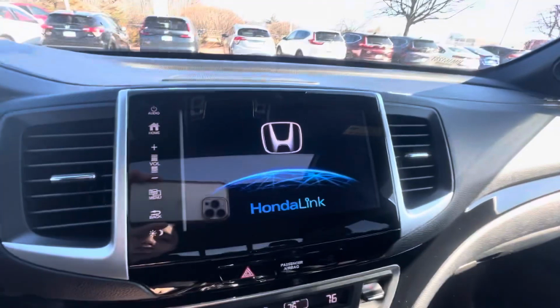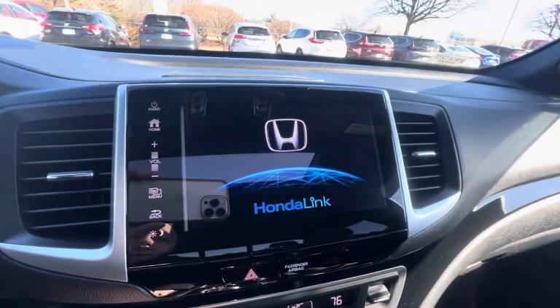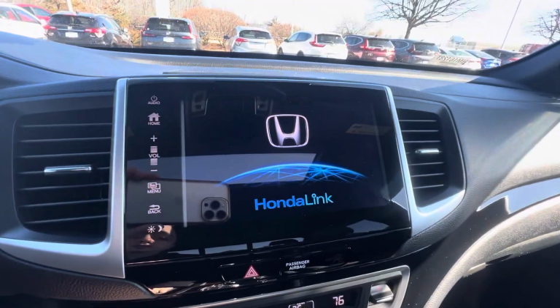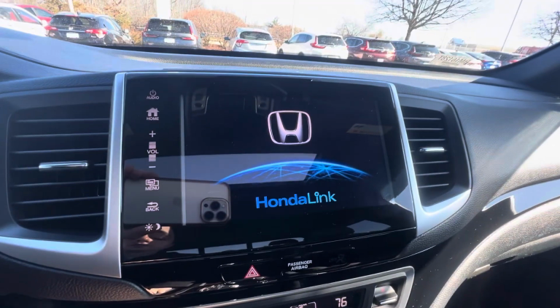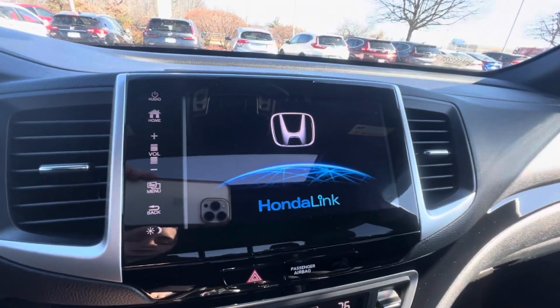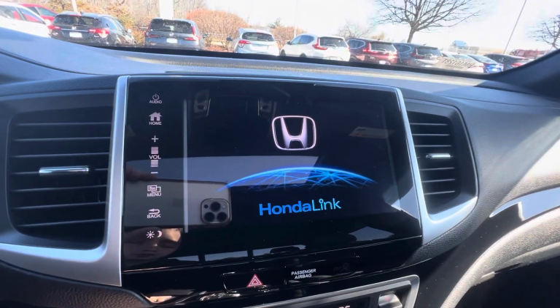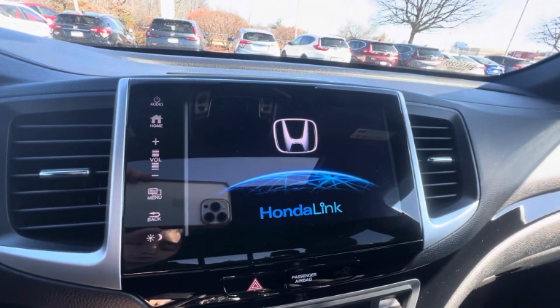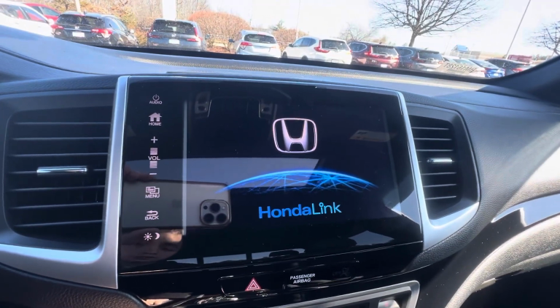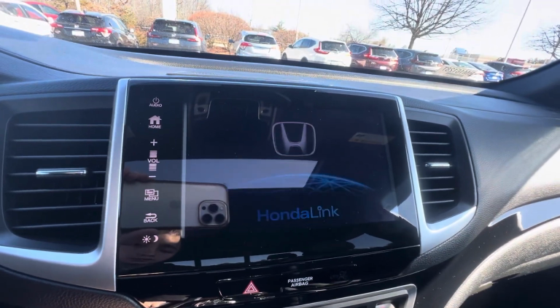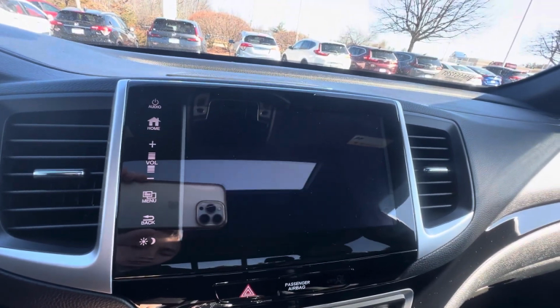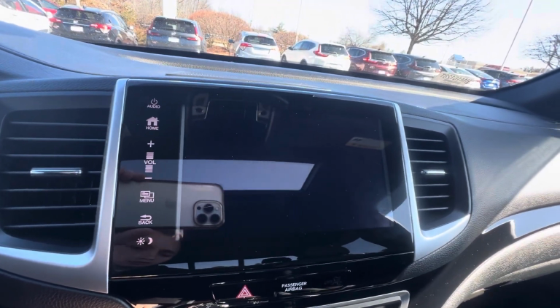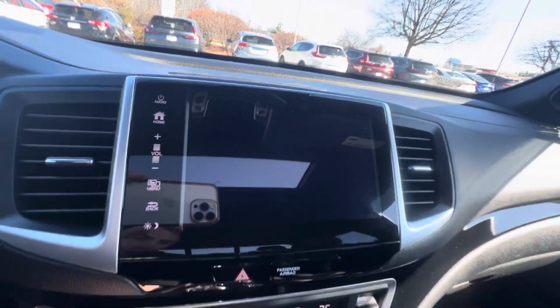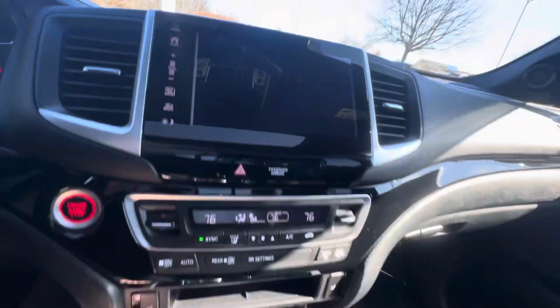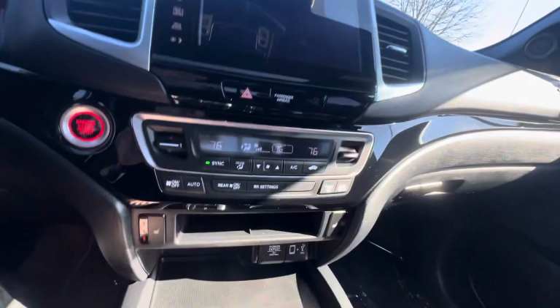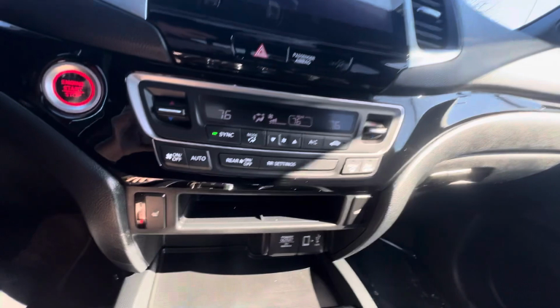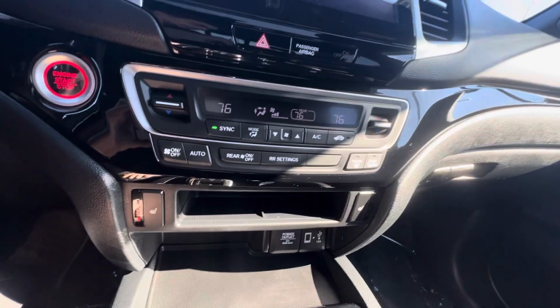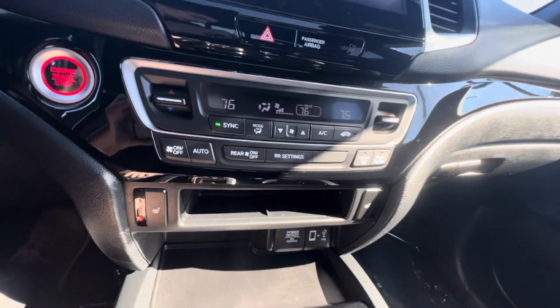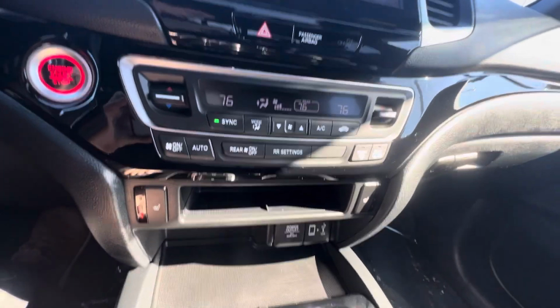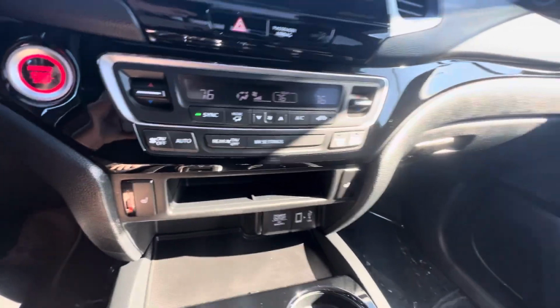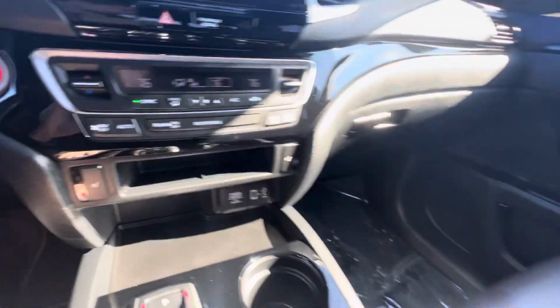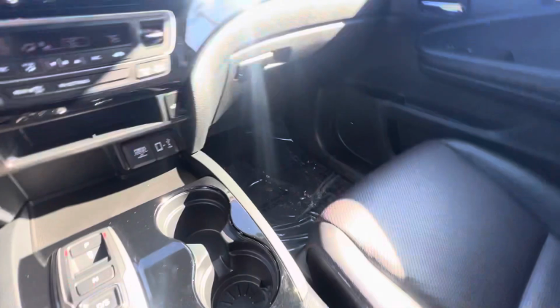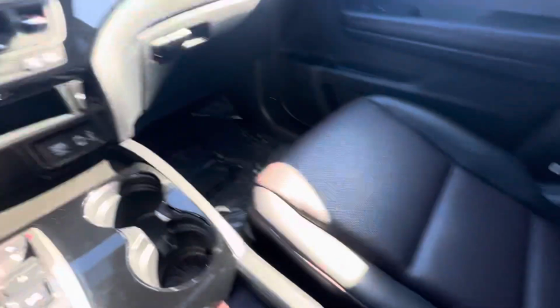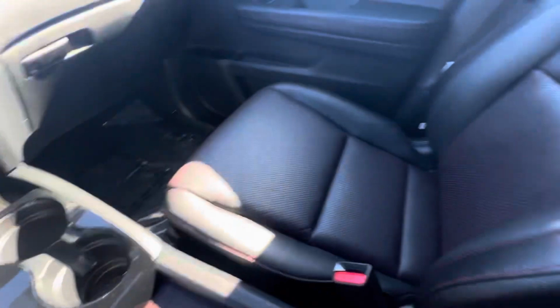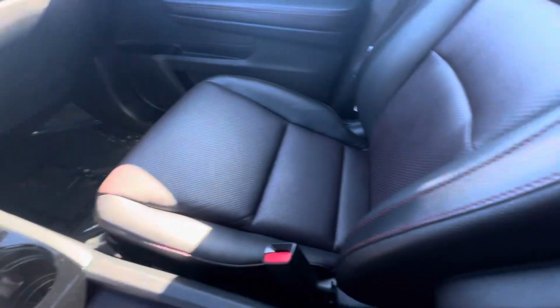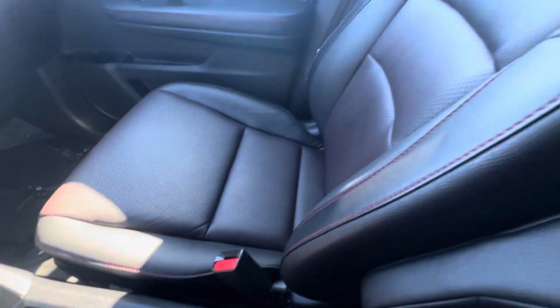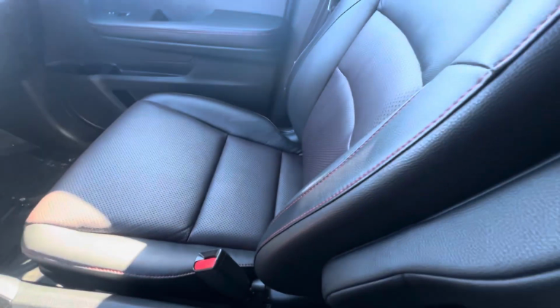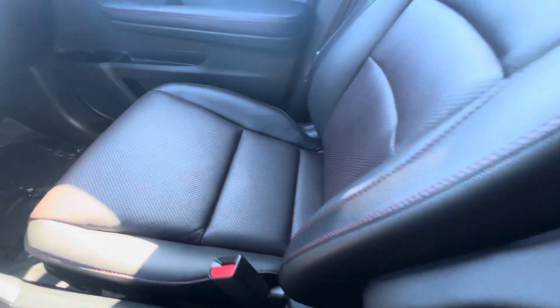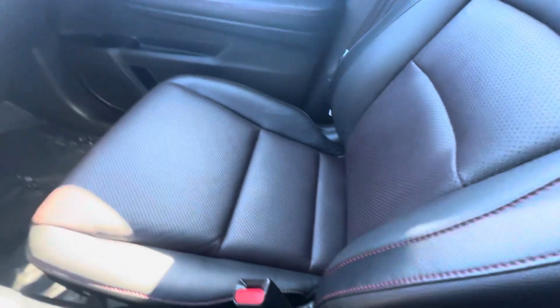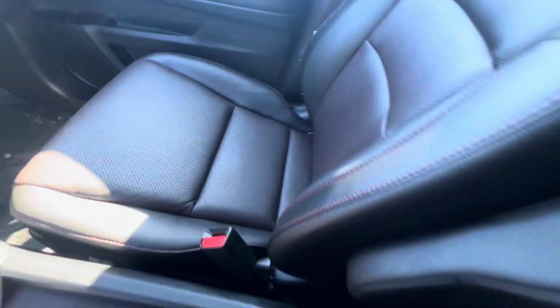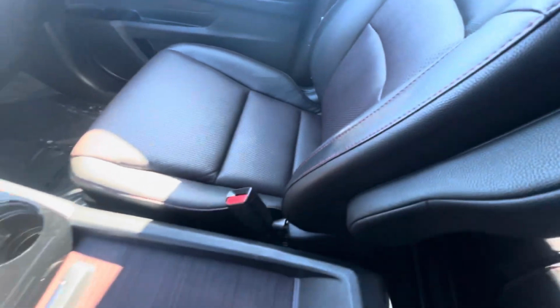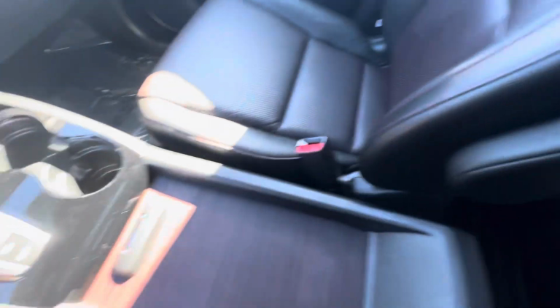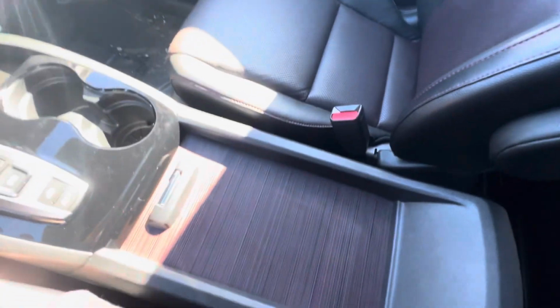Touchscreen radio unit with Apple CarPlay as well as Android Auto. Heated seats down here, your black leather with red perforation and stitching.